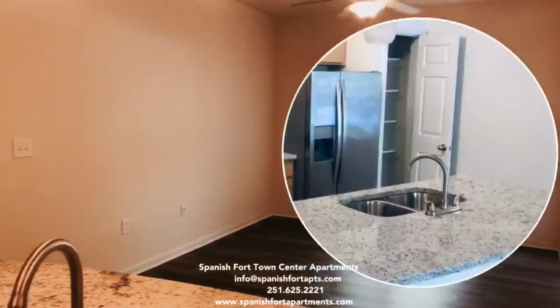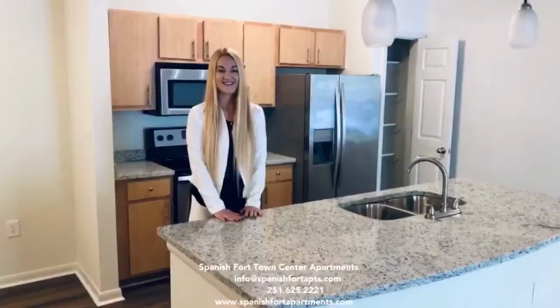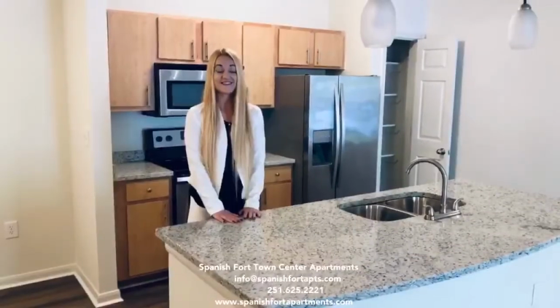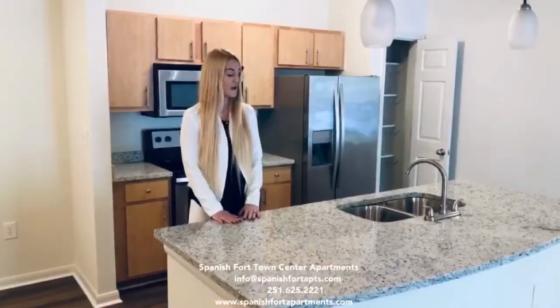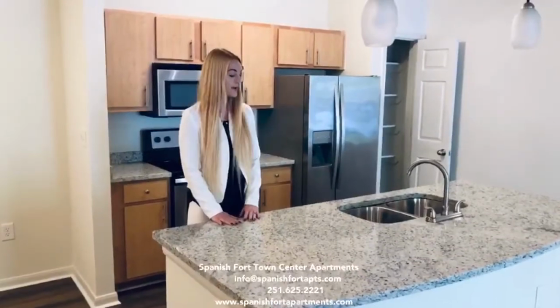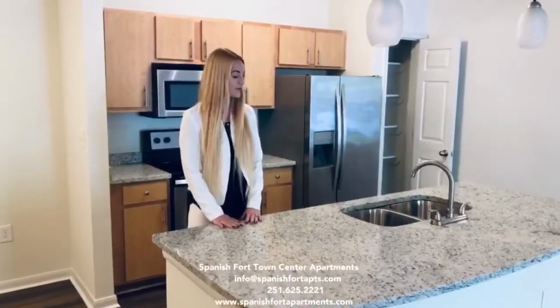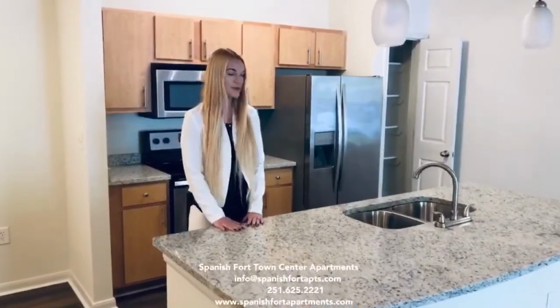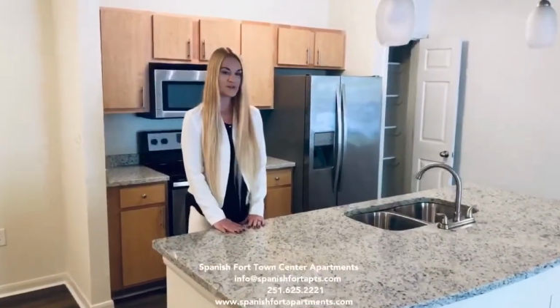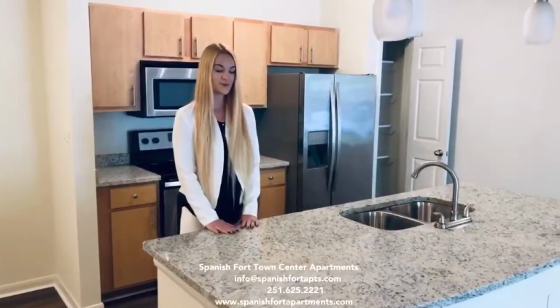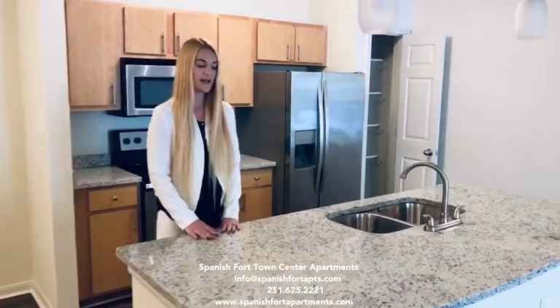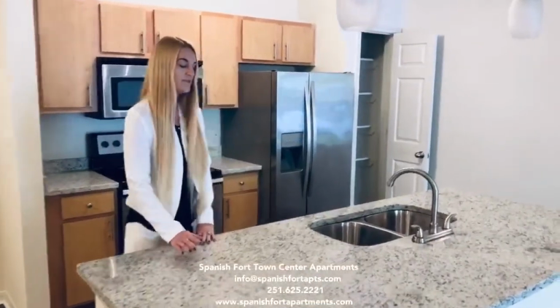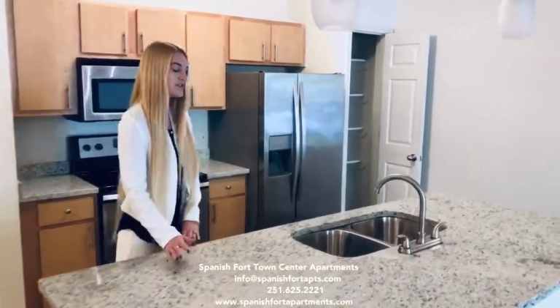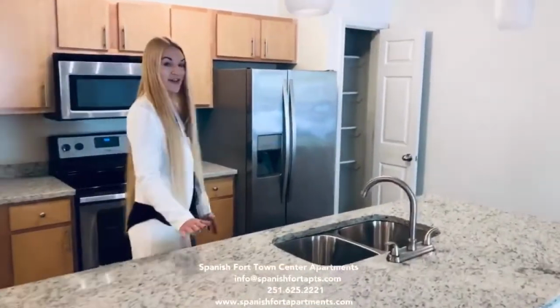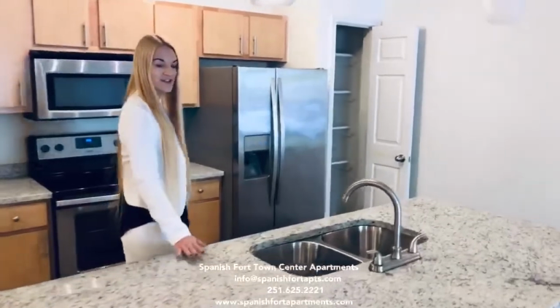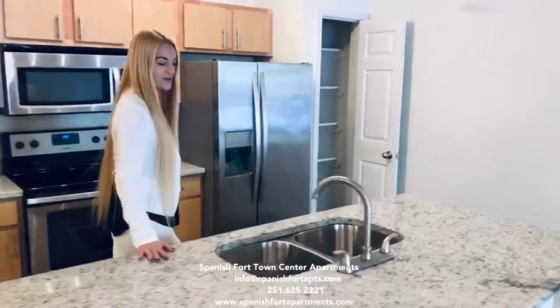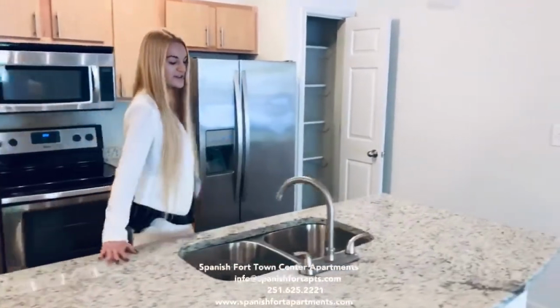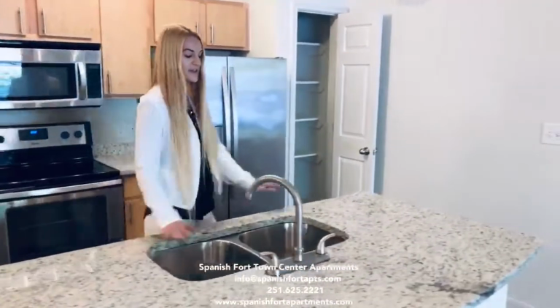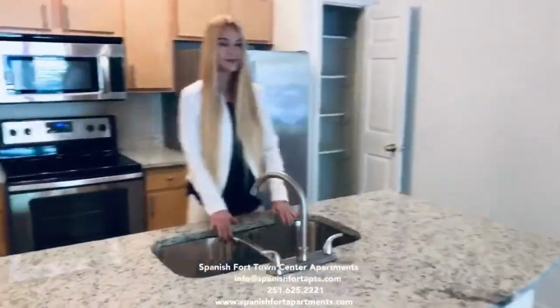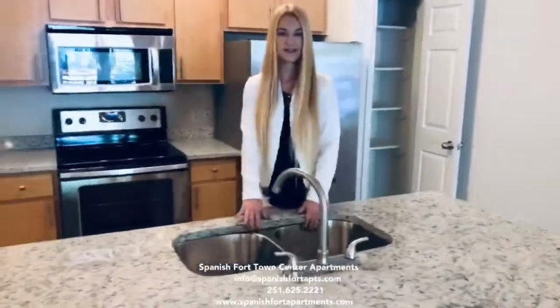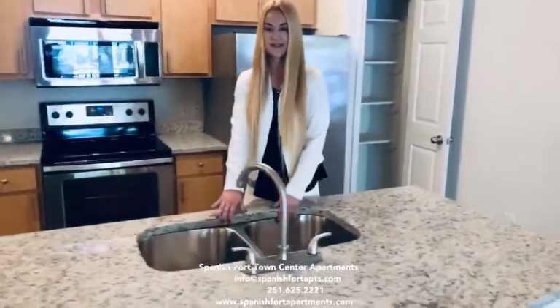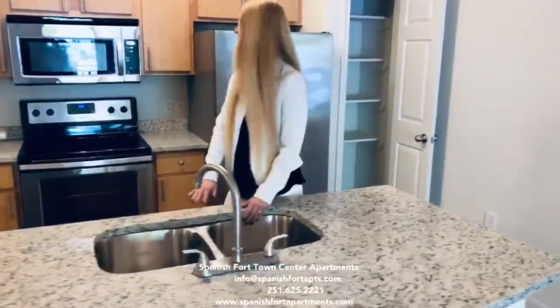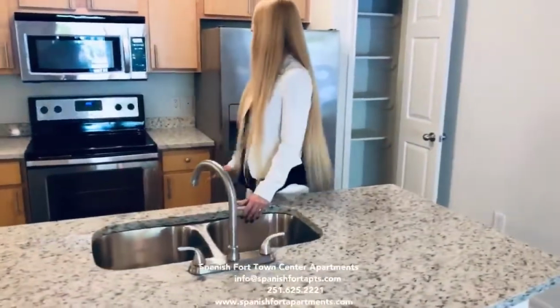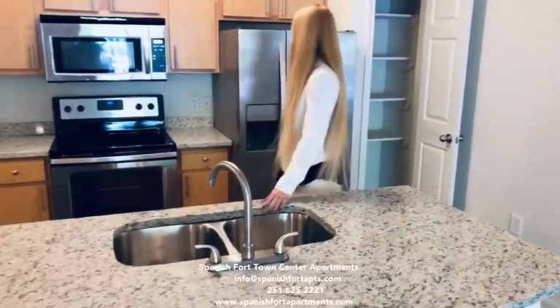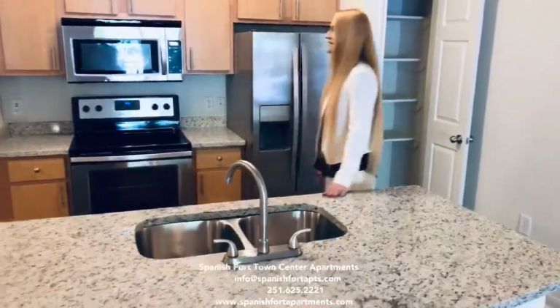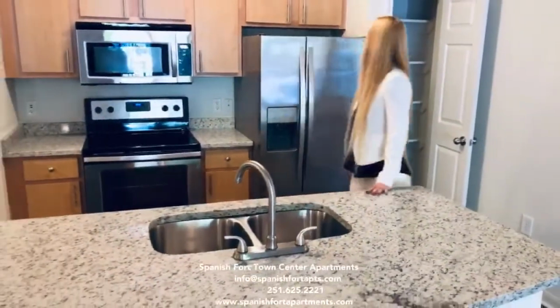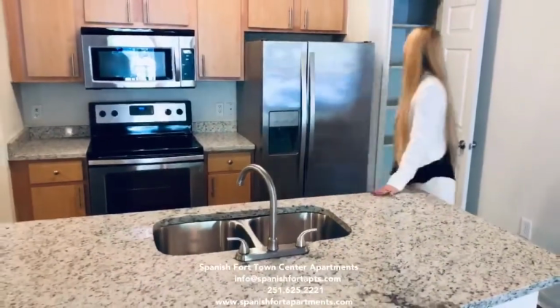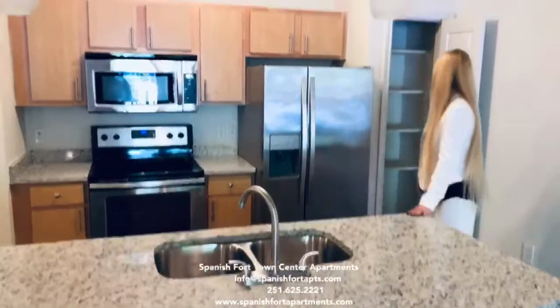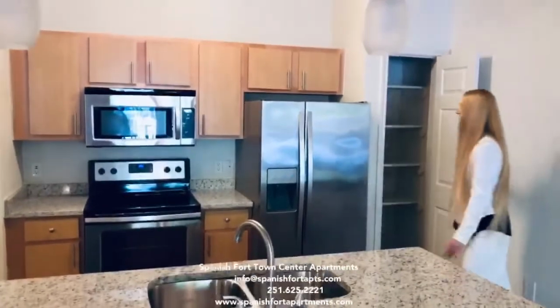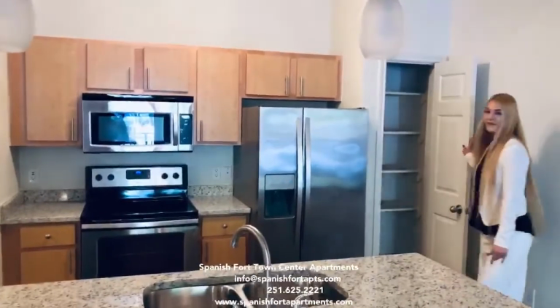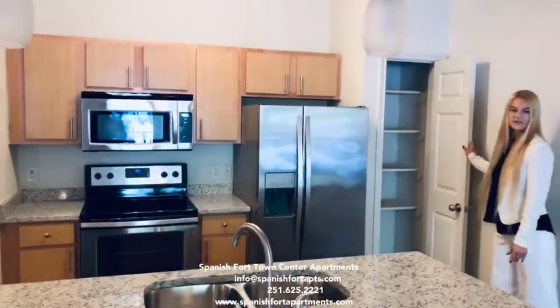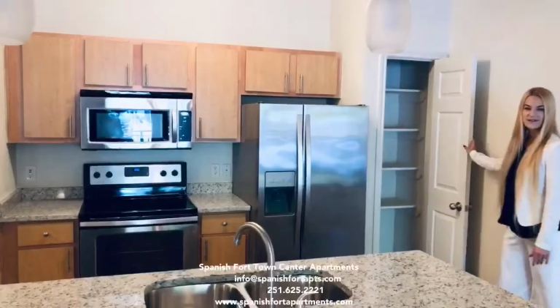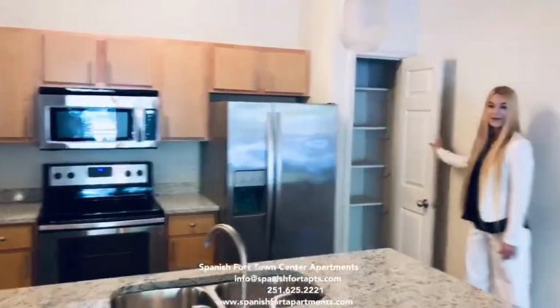This is the upgraded beautiful kitchen to this floor plan. It features granite kitchen cabinets, double sinks, same-scale appliances and you also have a very spacious bedroom.